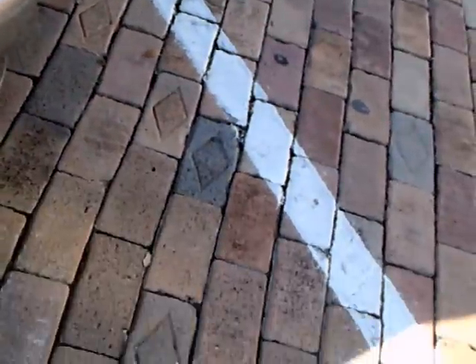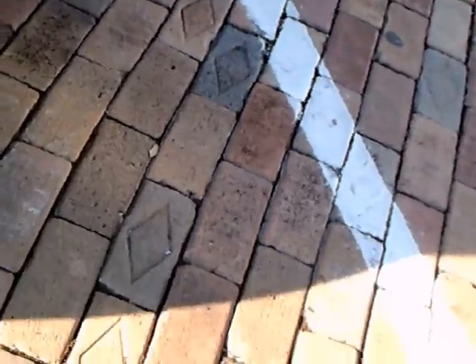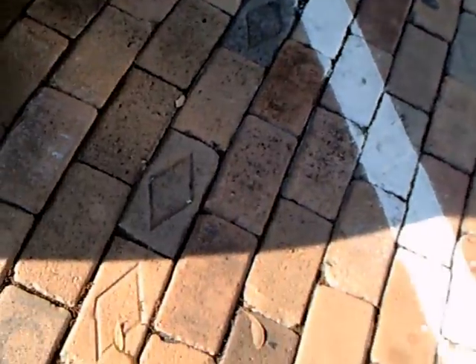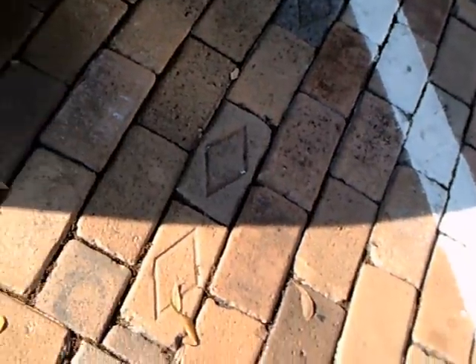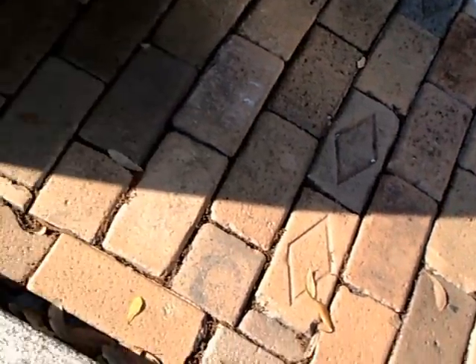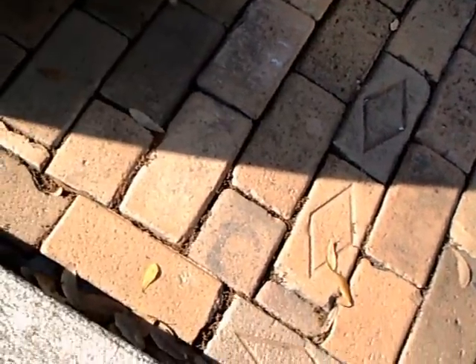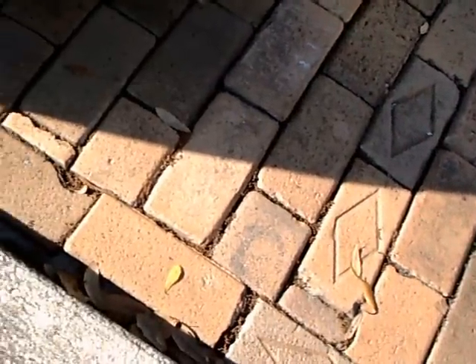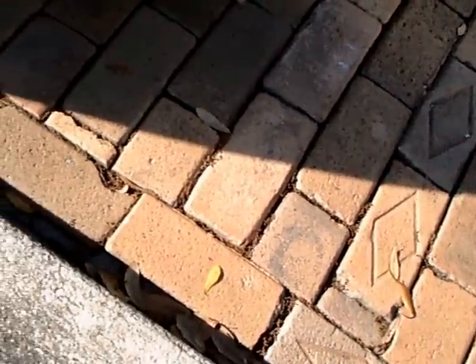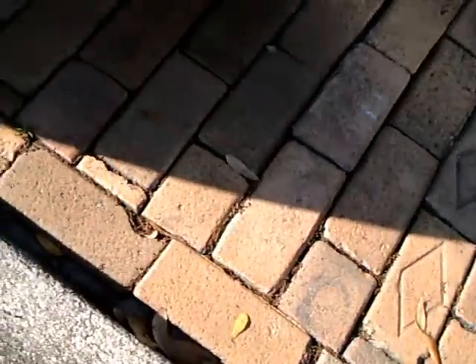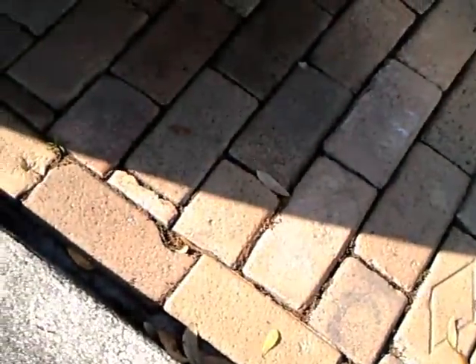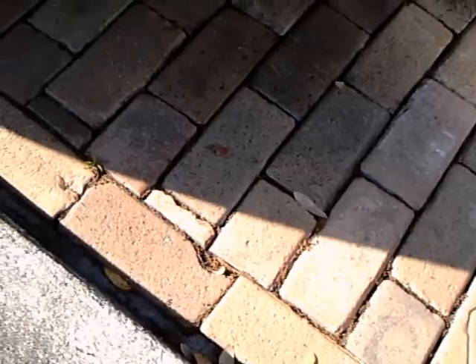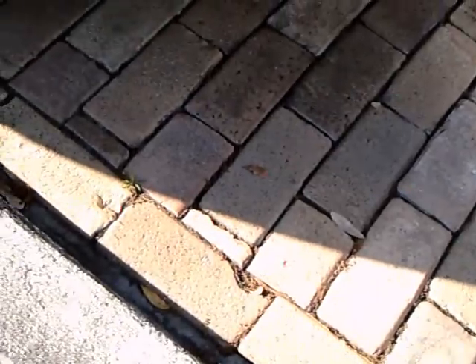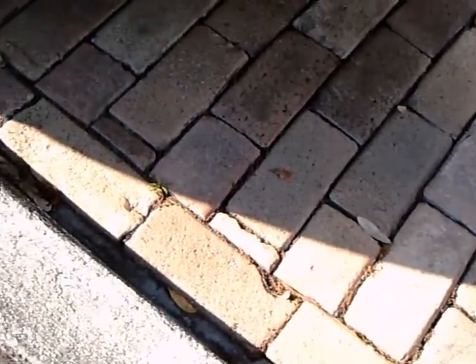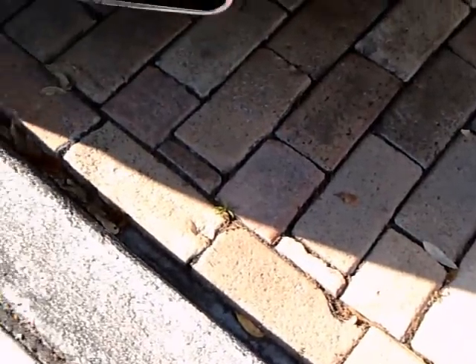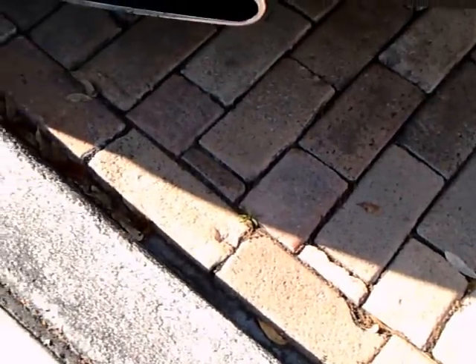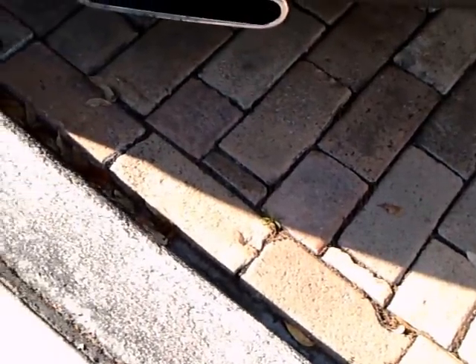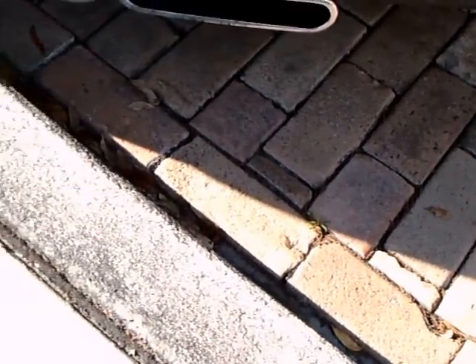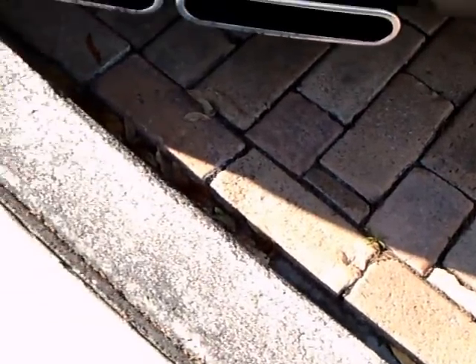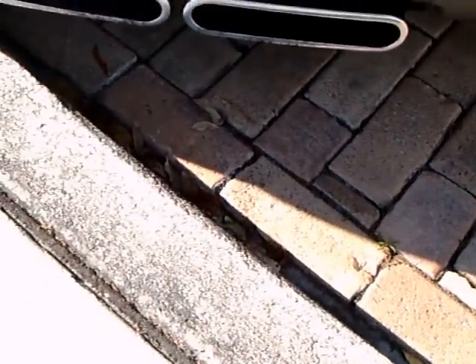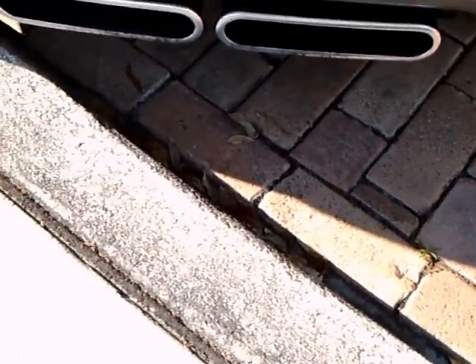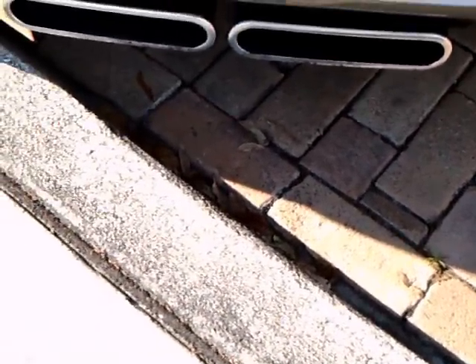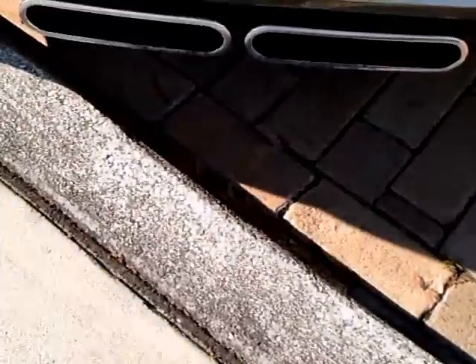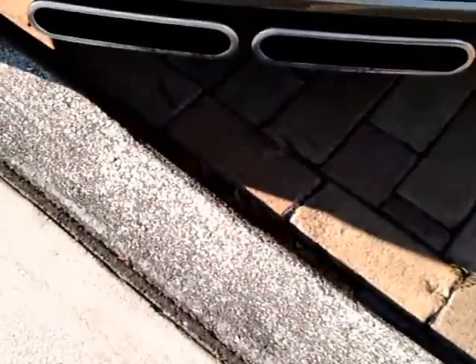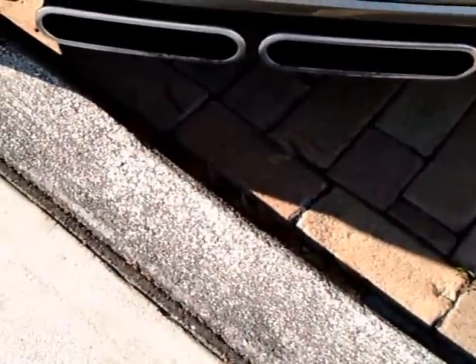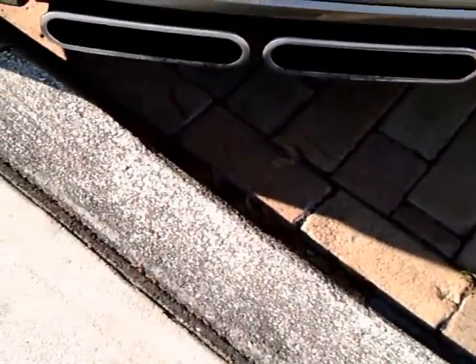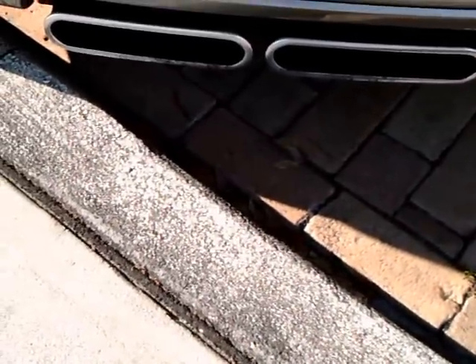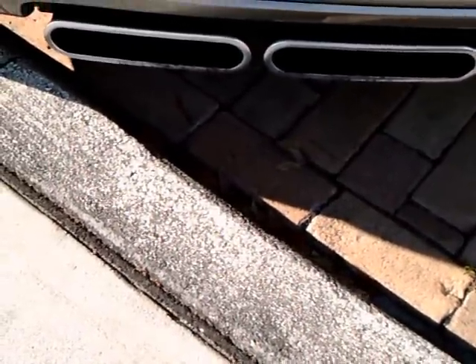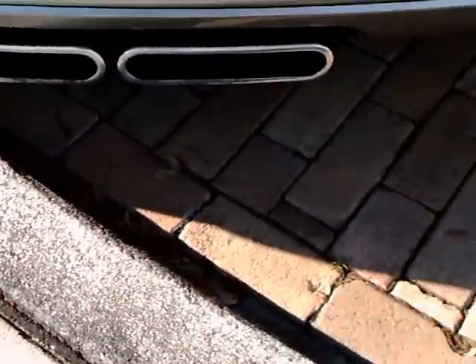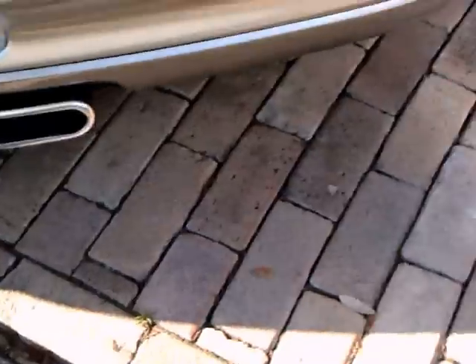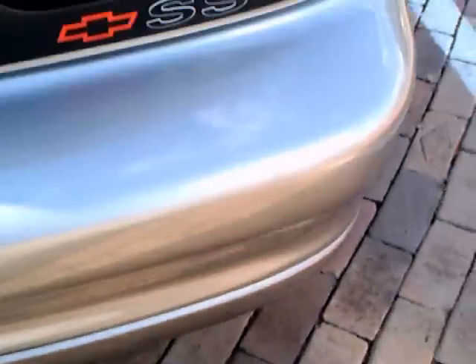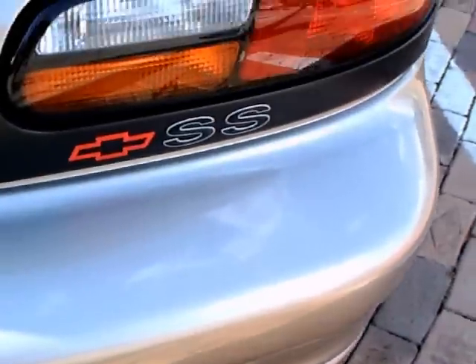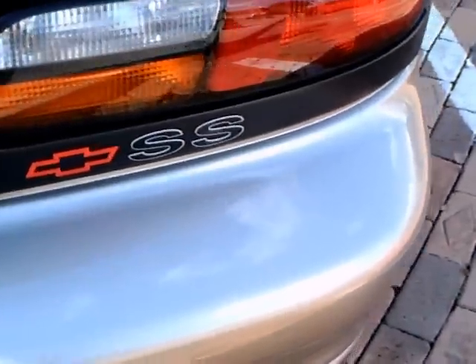SLP, I think, does performance enhancements for Camaro. And here are the exhaust pipes in the back — that's pretty cool.